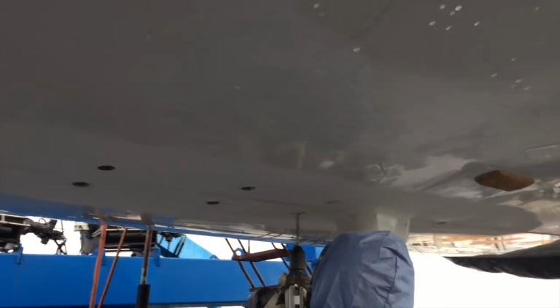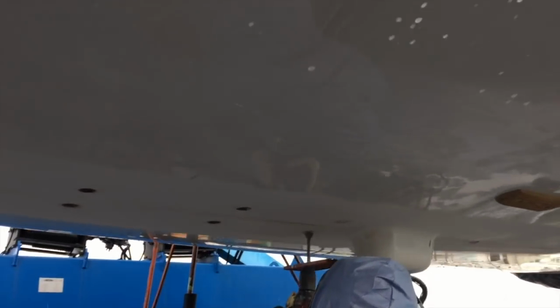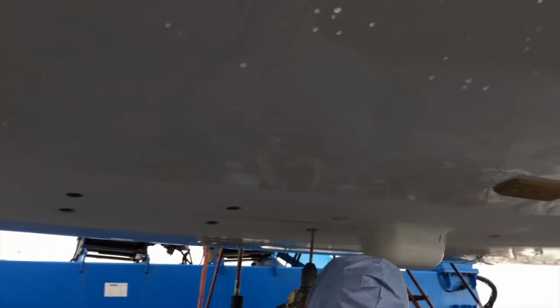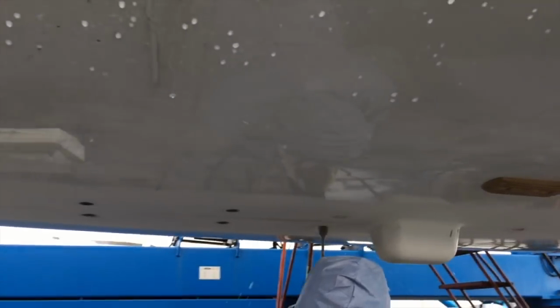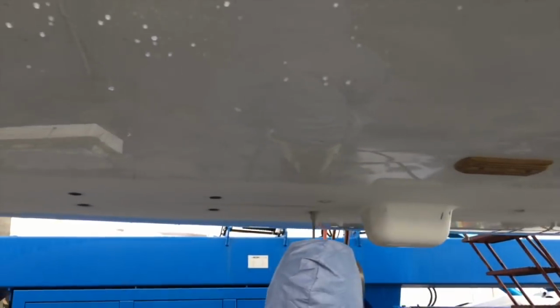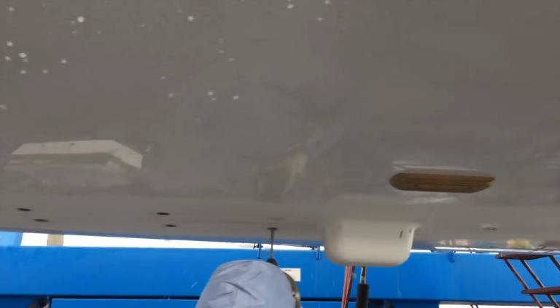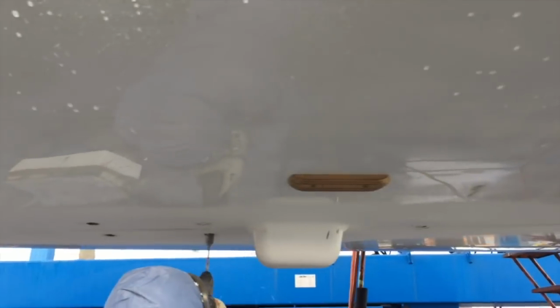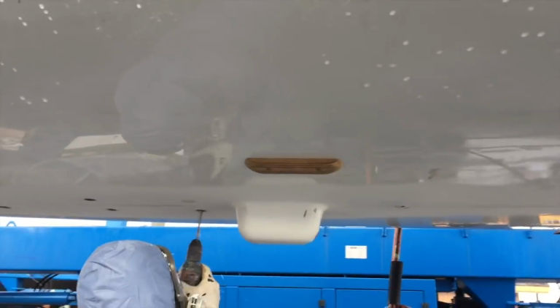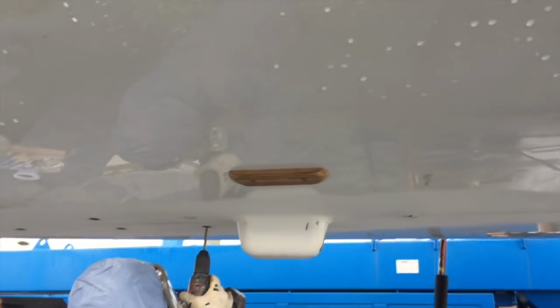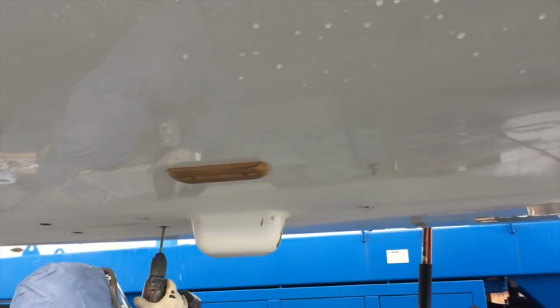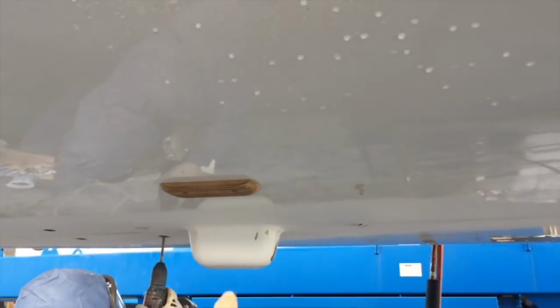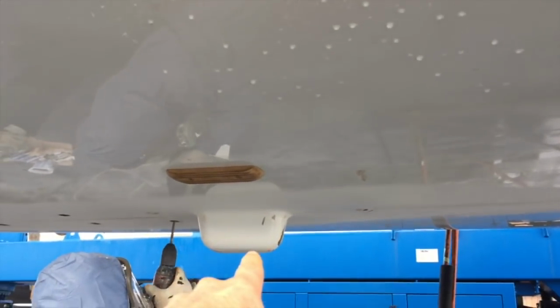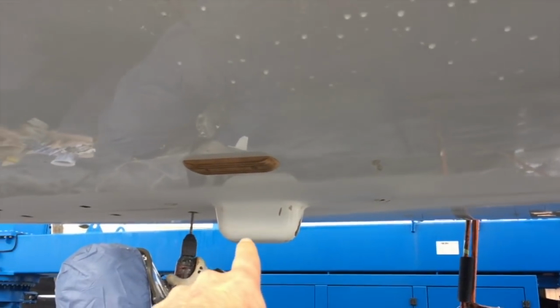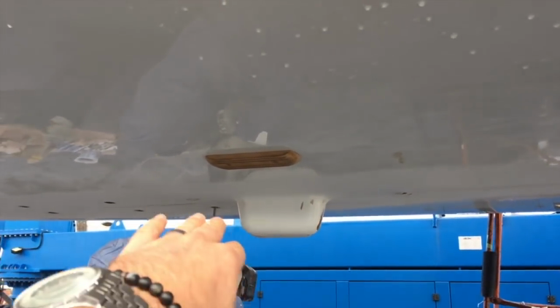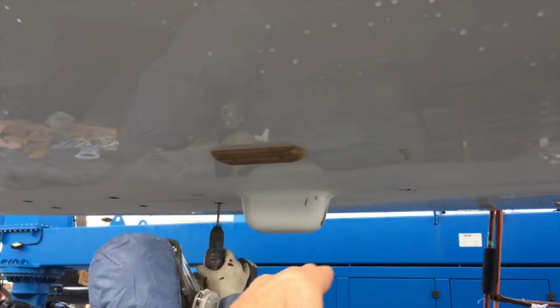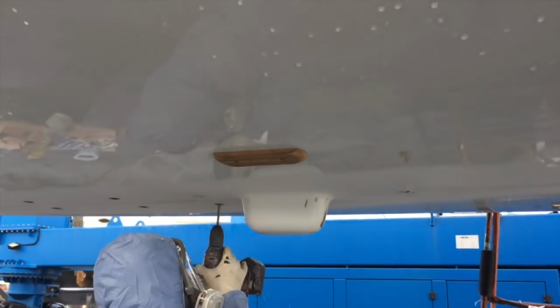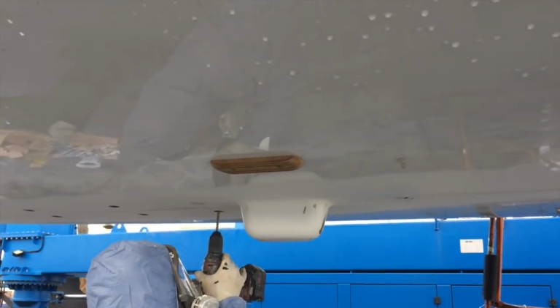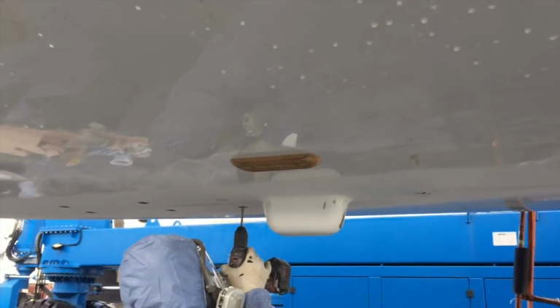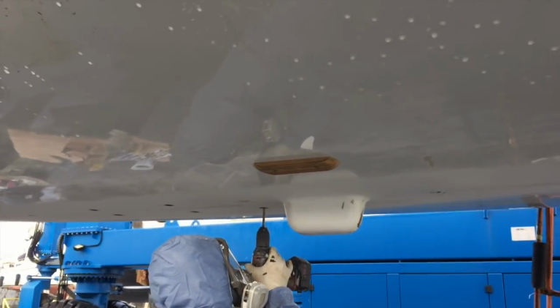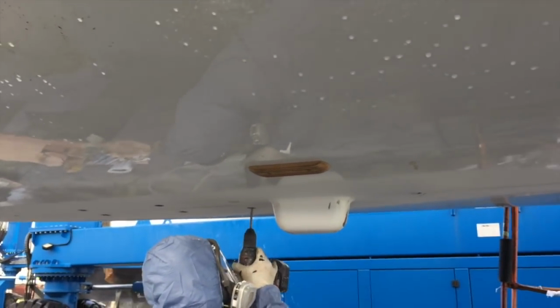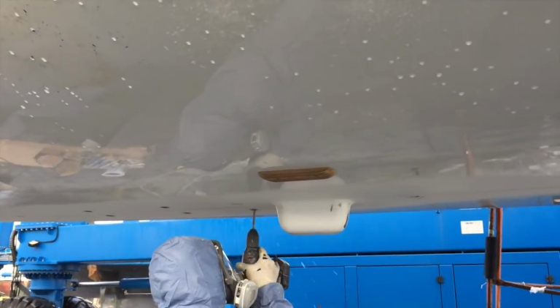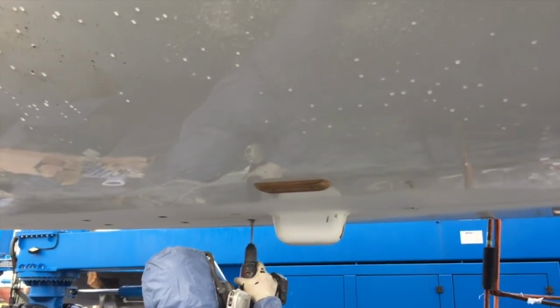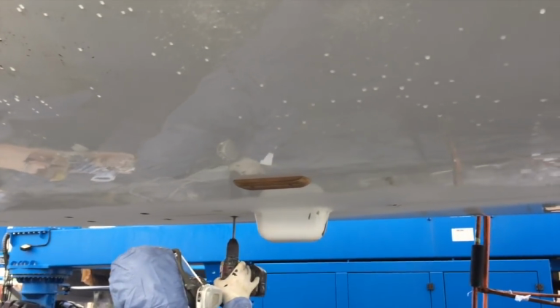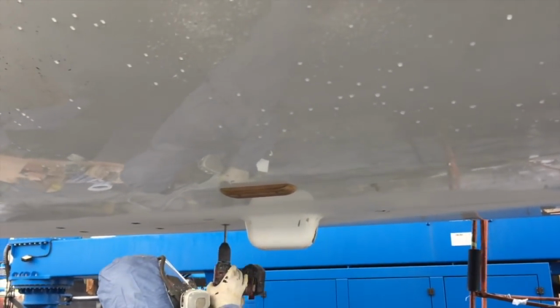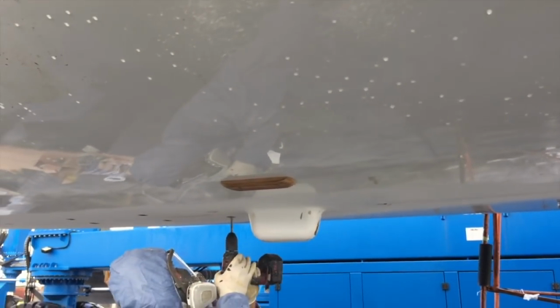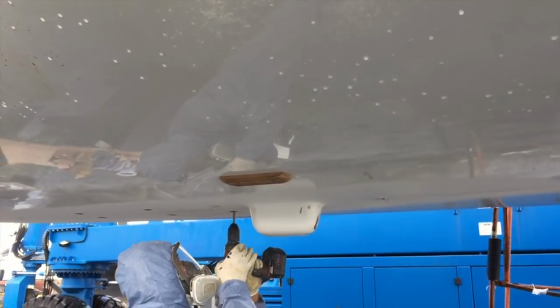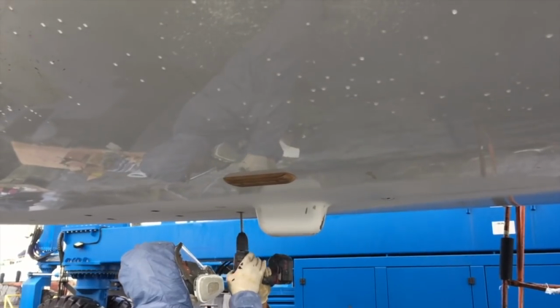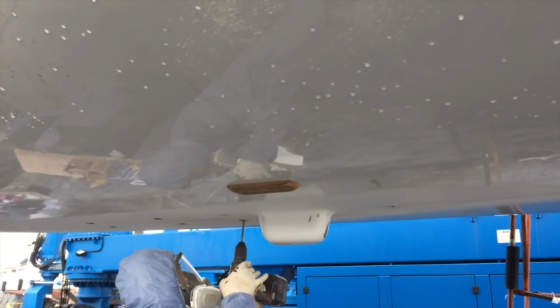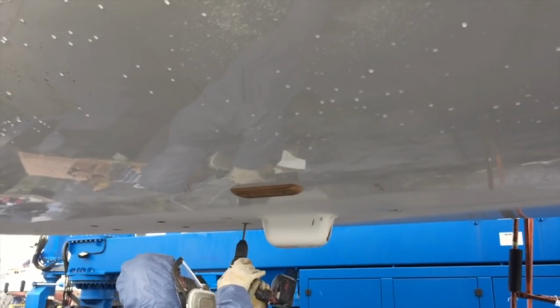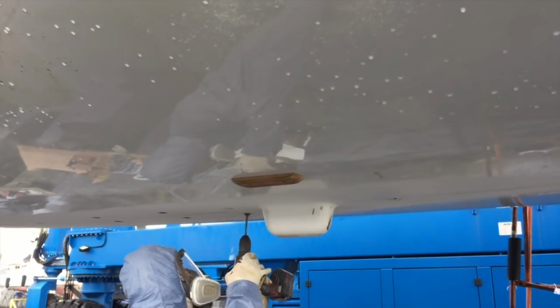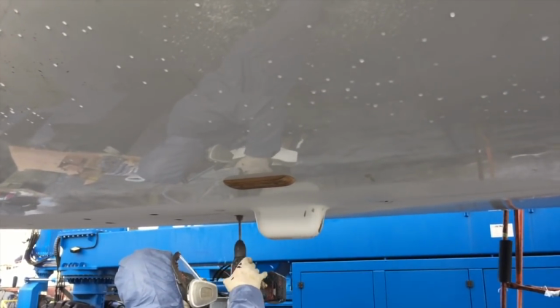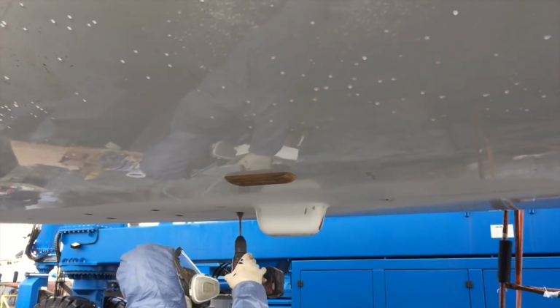There are eight keel bolts on the 44DS keel. This lower section that you see here is the lower sump. This is where all the drainage comes down into, and that's completely sealed off from the keel as well.